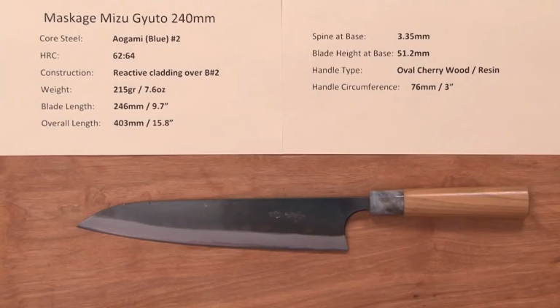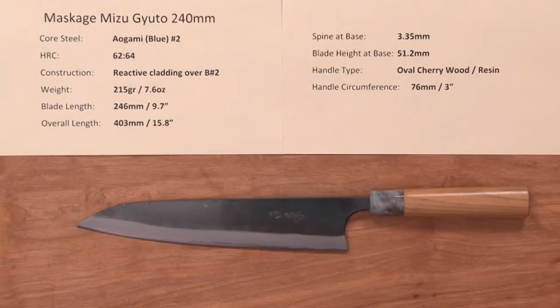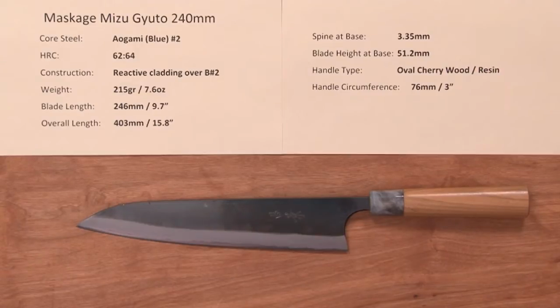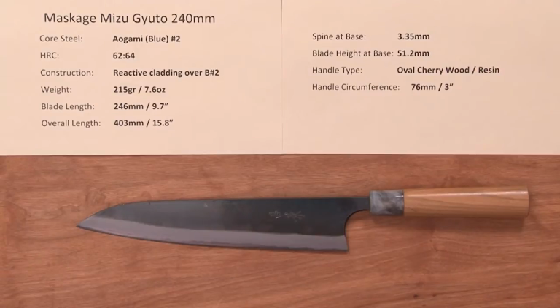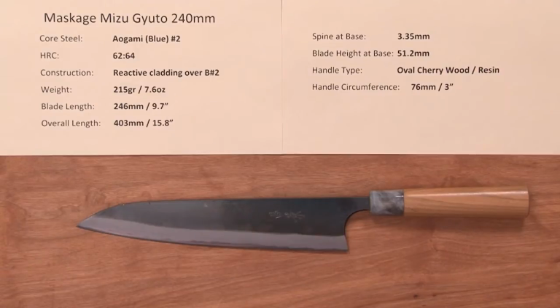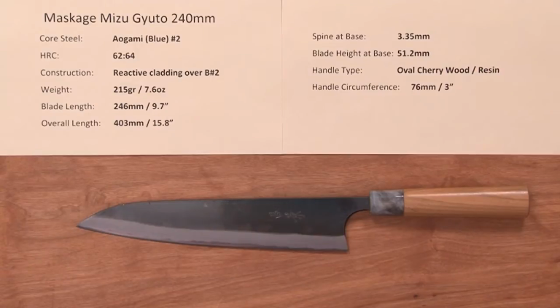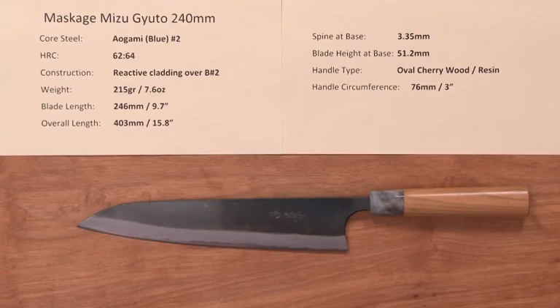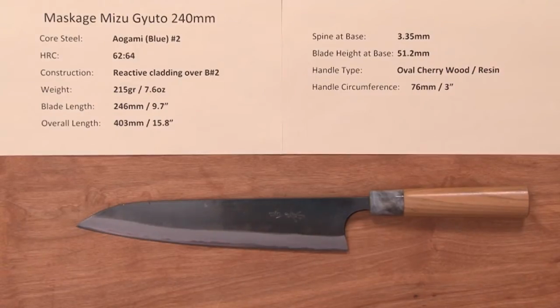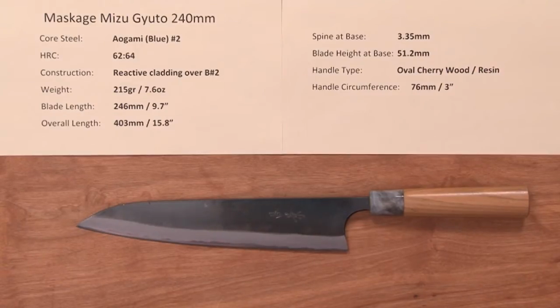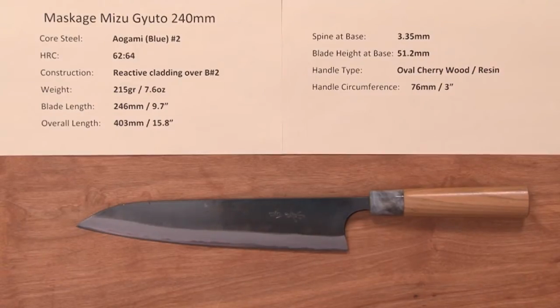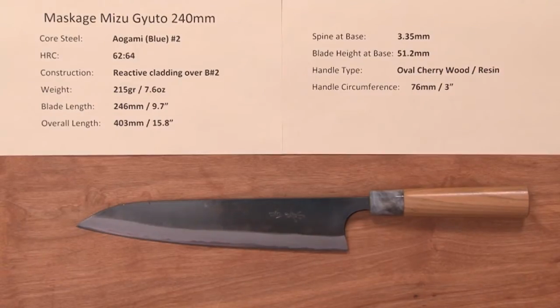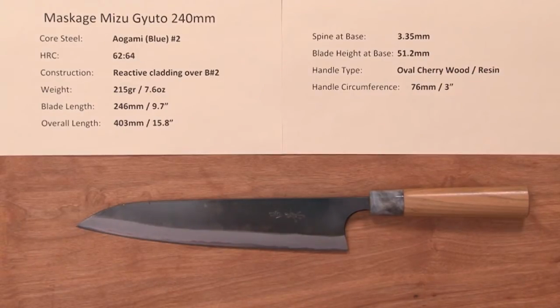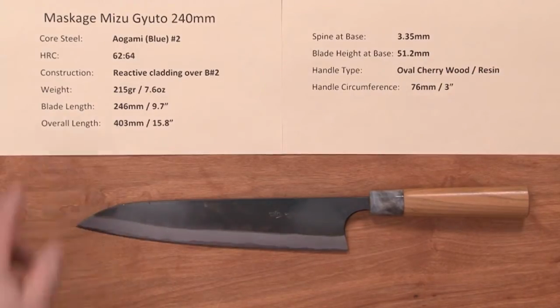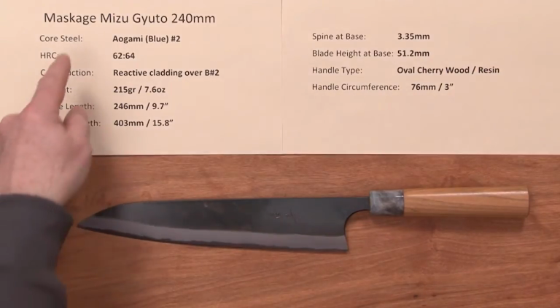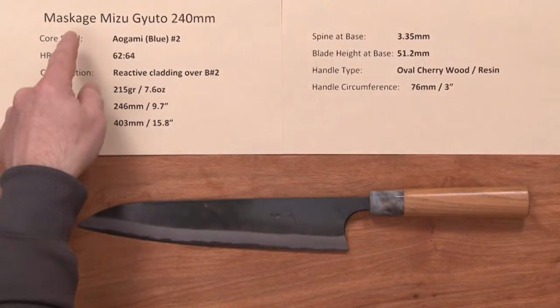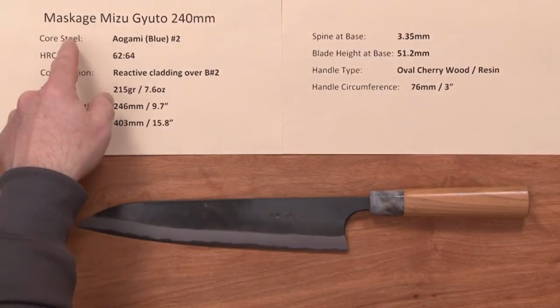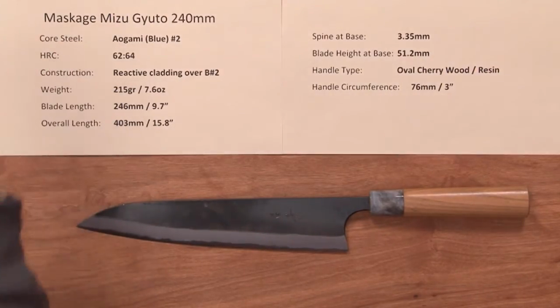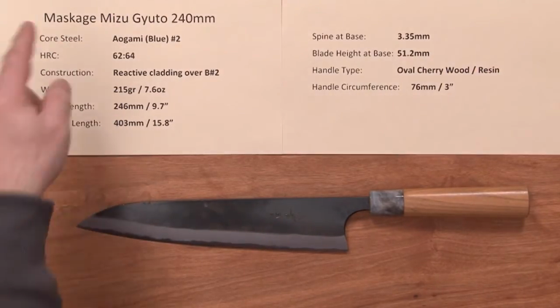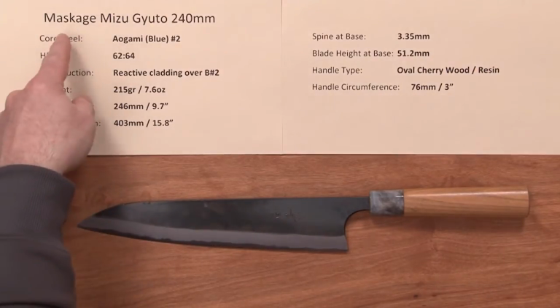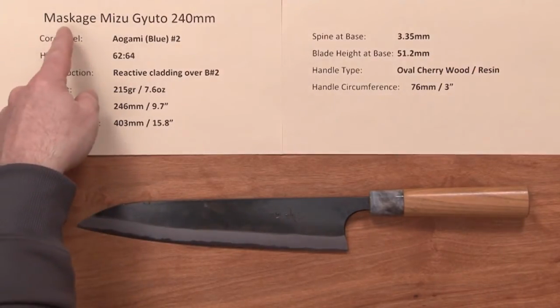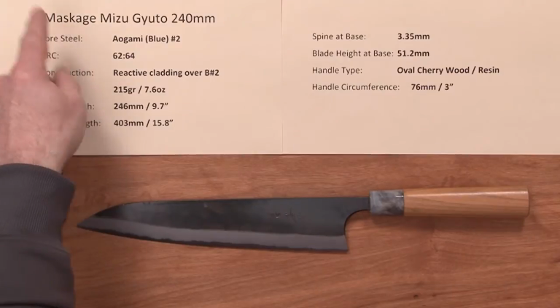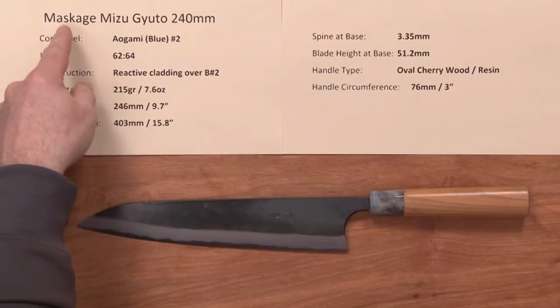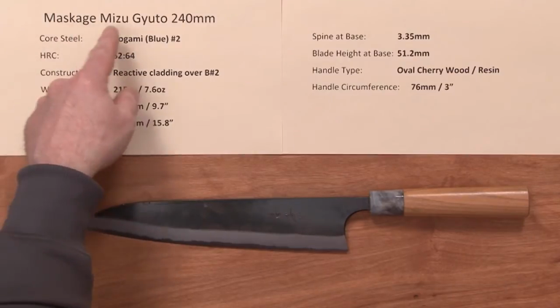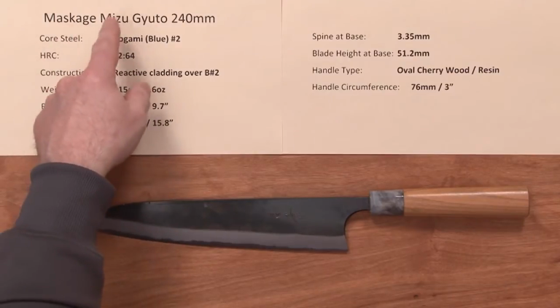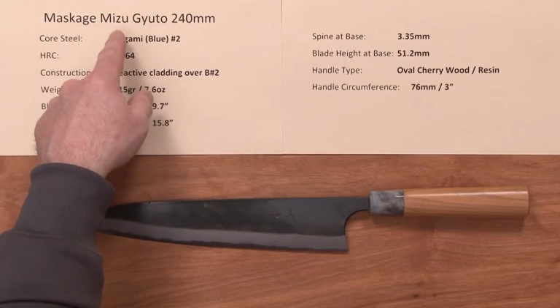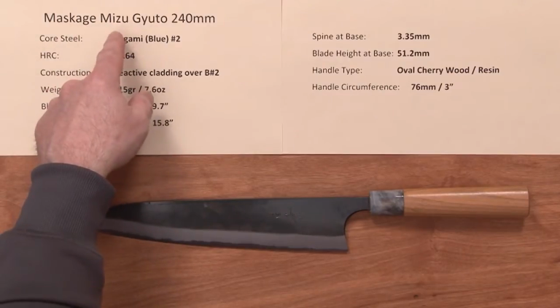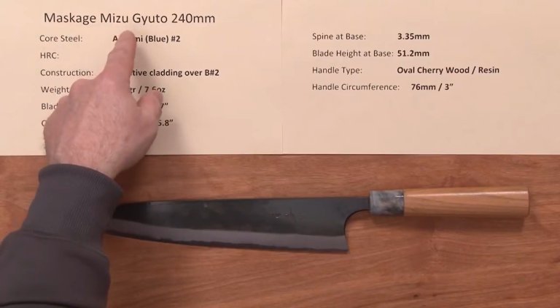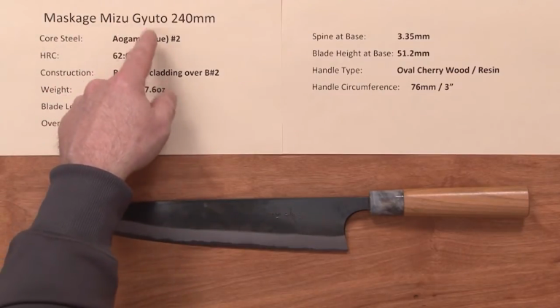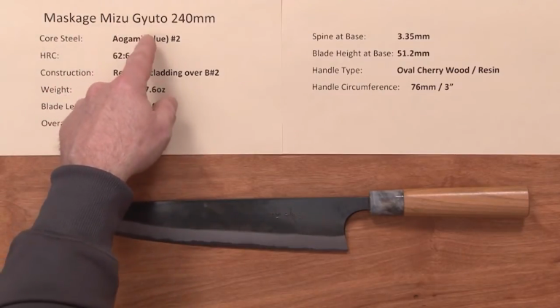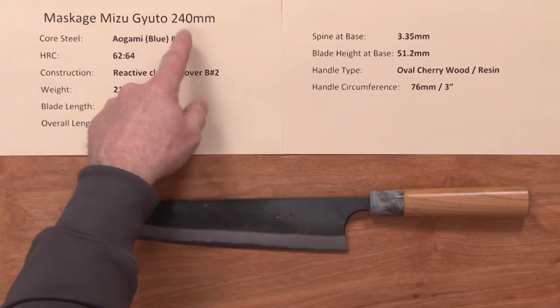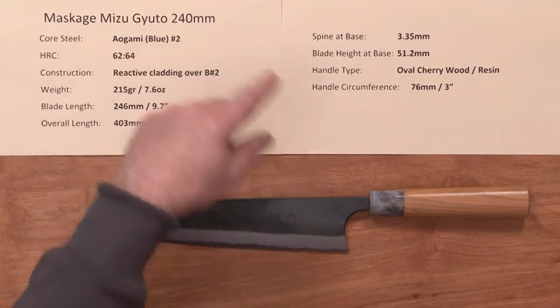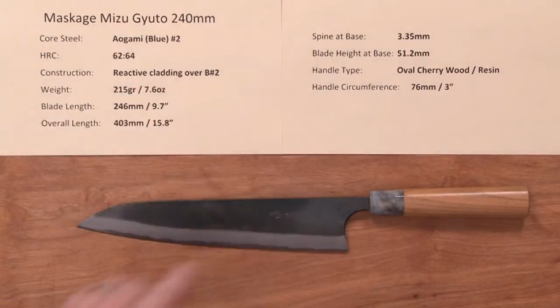Steve Gamache with a Chef Knives to Go Quick Look product video. This time we're looking at the Masakage Mizu Gyoto 240mm.